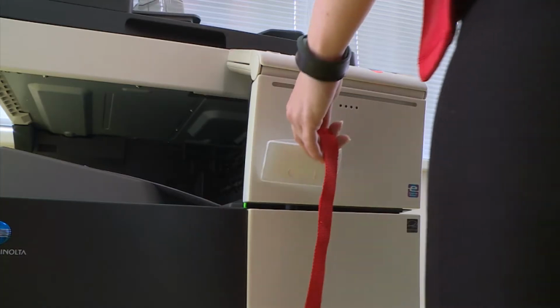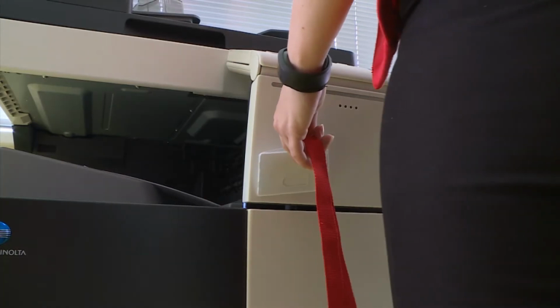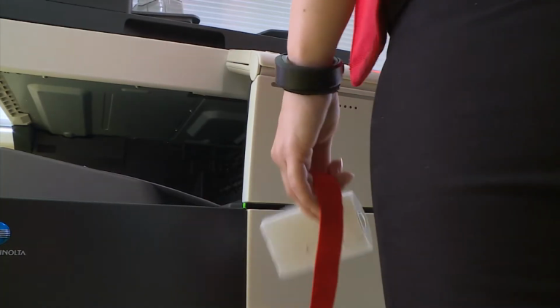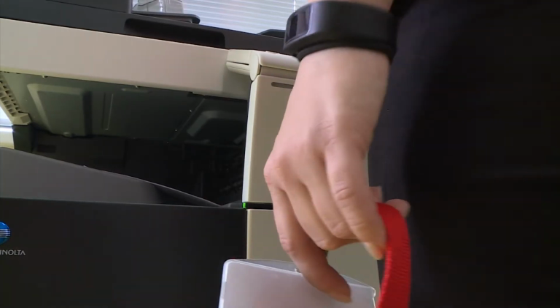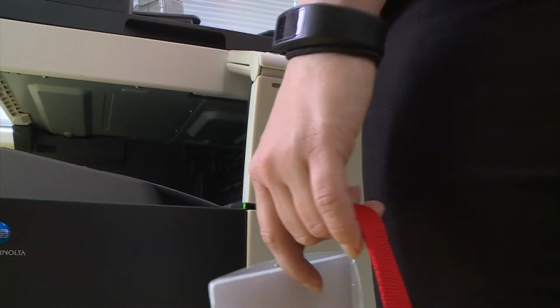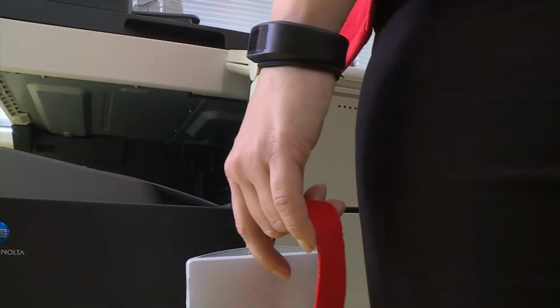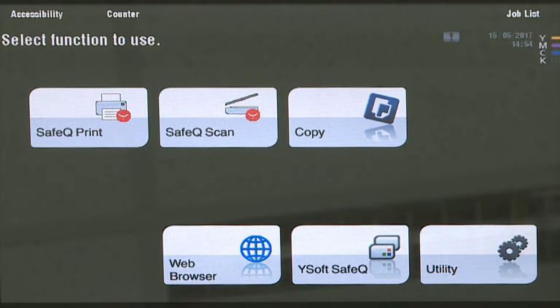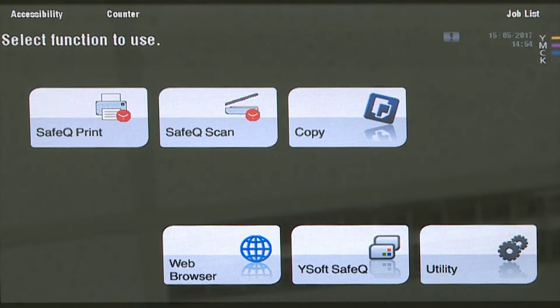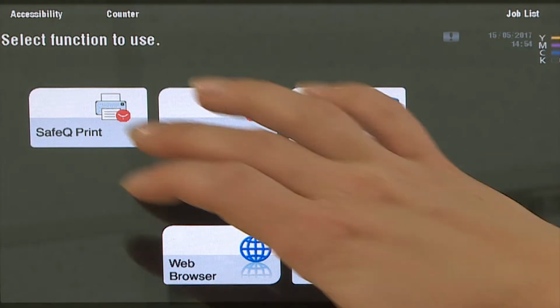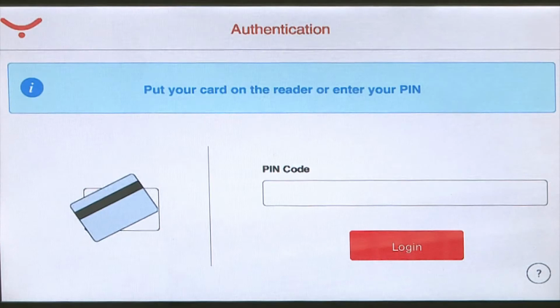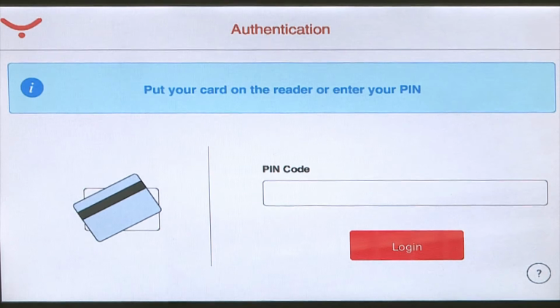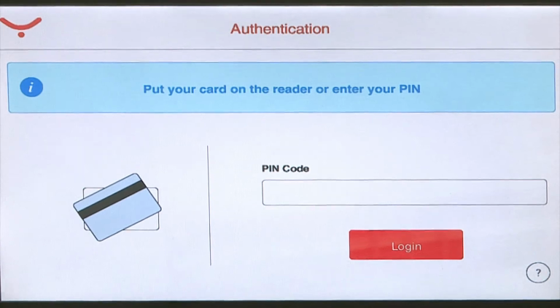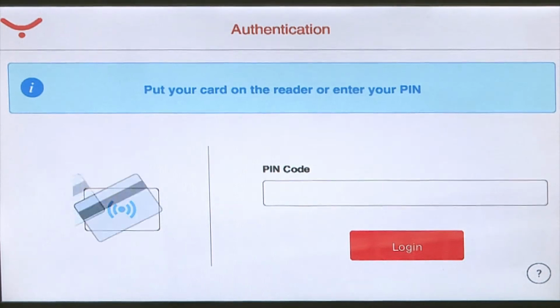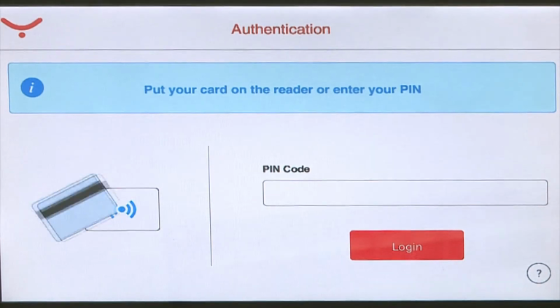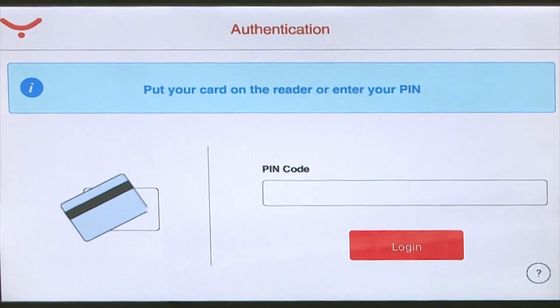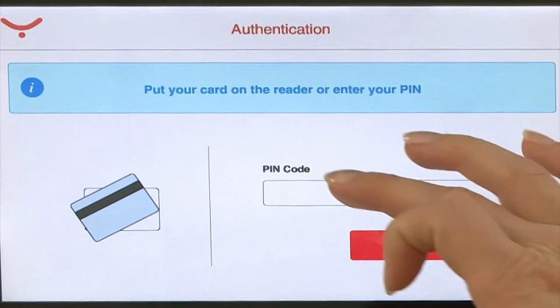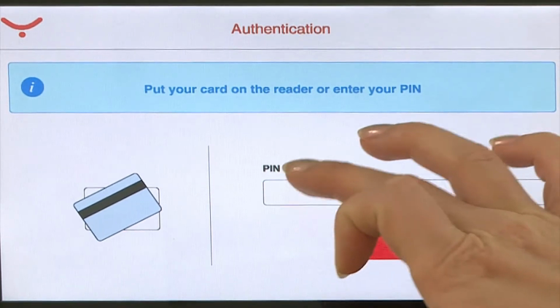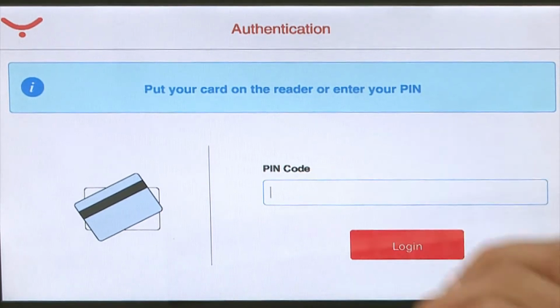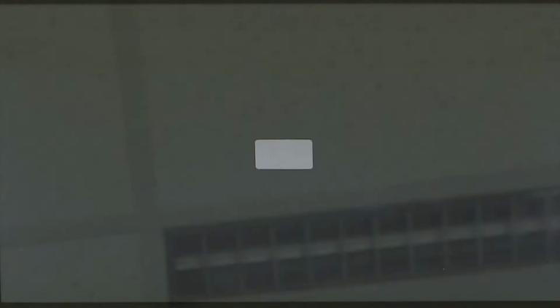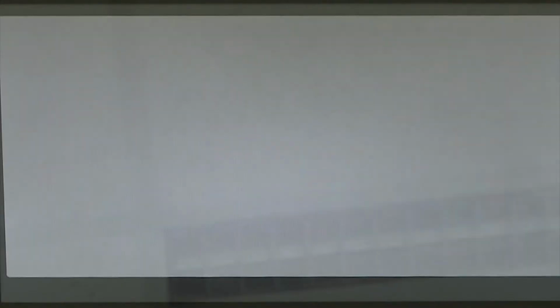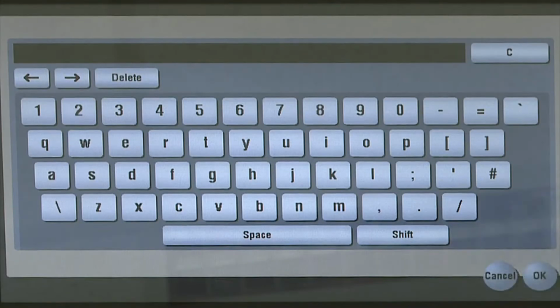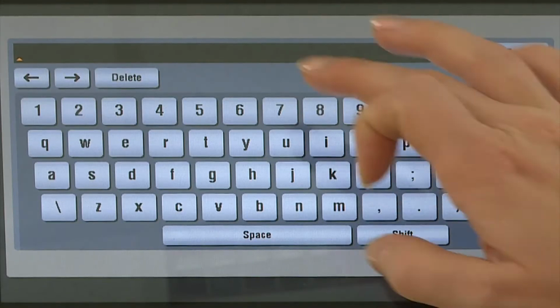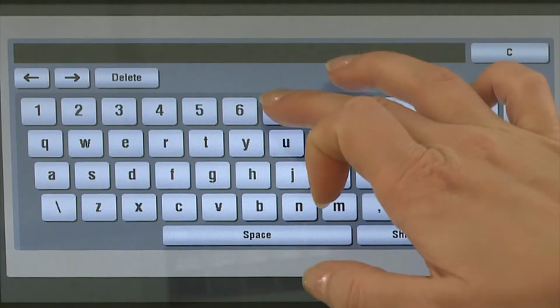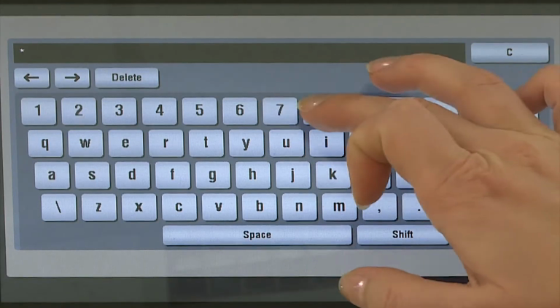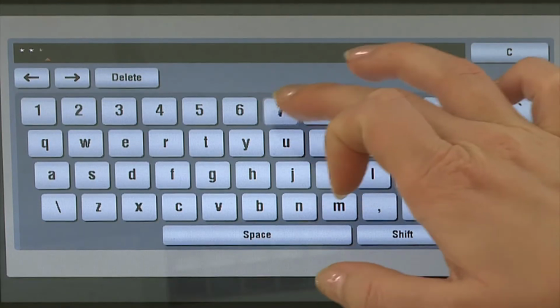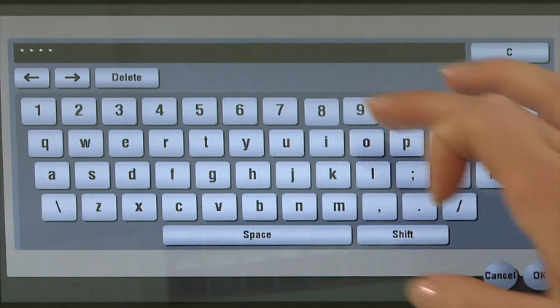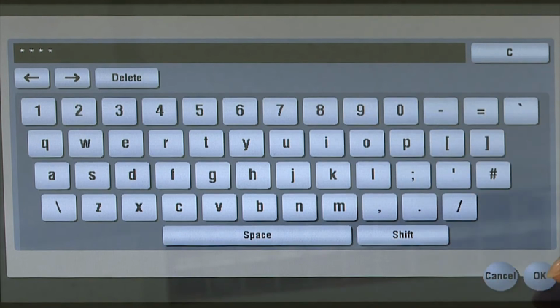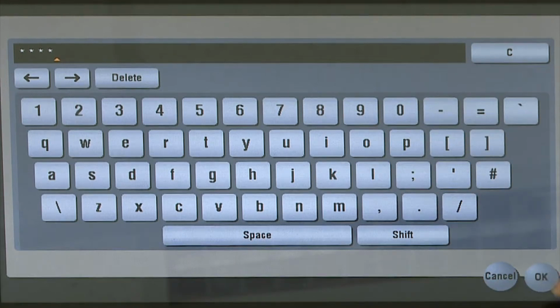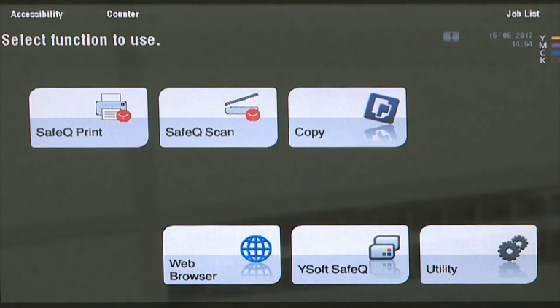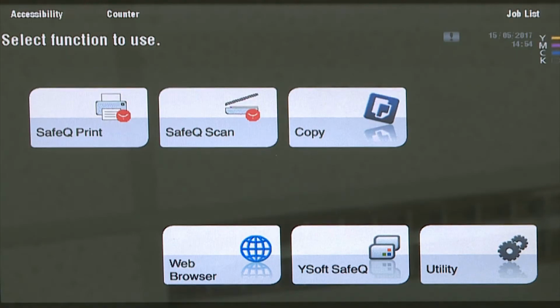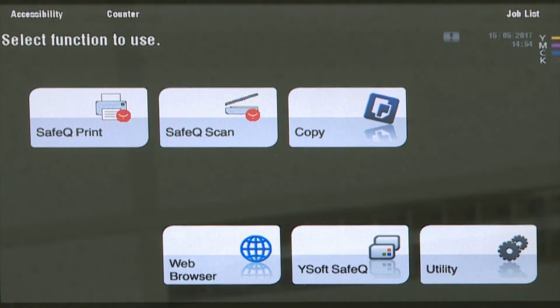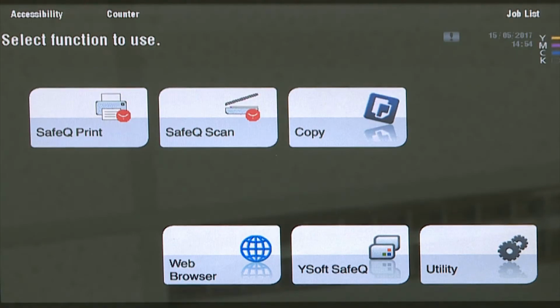Using her company ID badge, she's immediately recognized by the printer as an authorized user. Alternatively, Helen can authenticate by entering a PIN or a username and password.